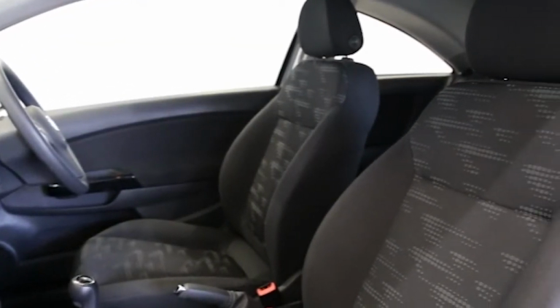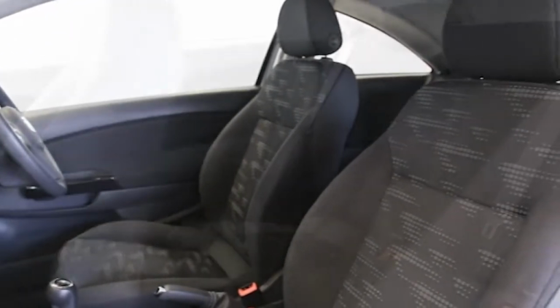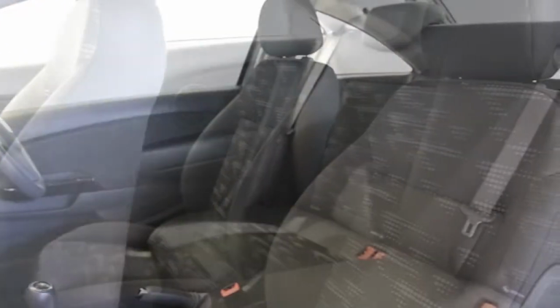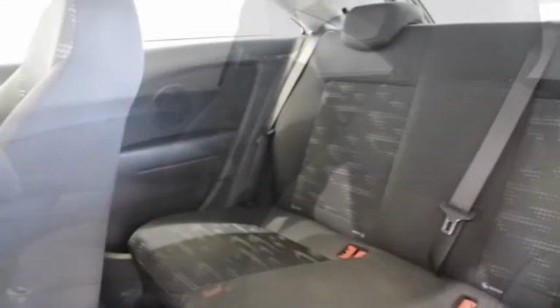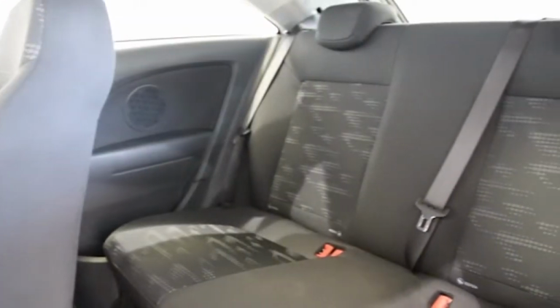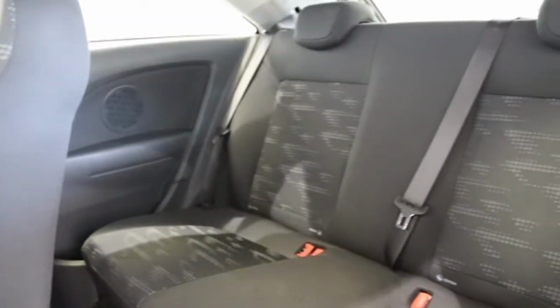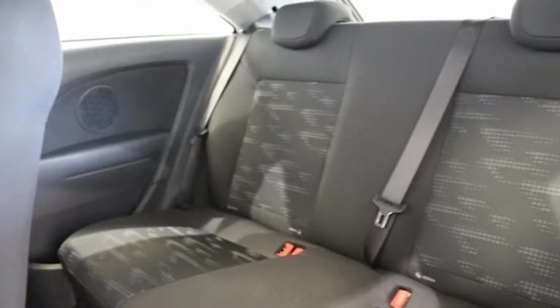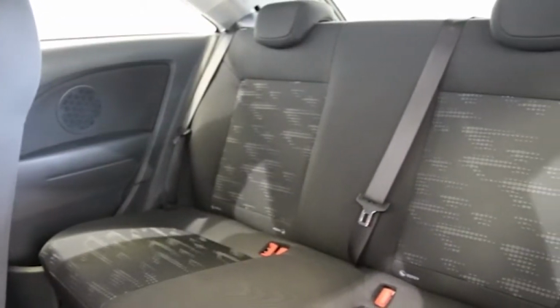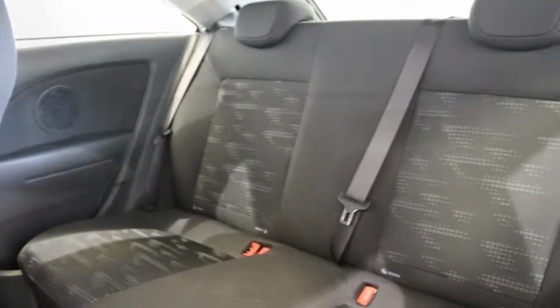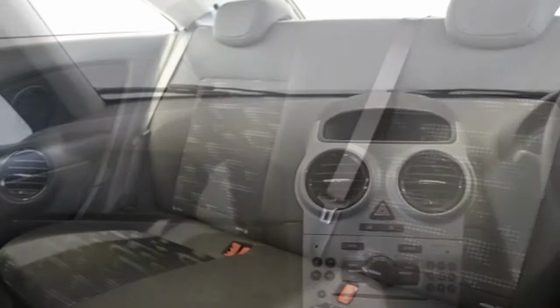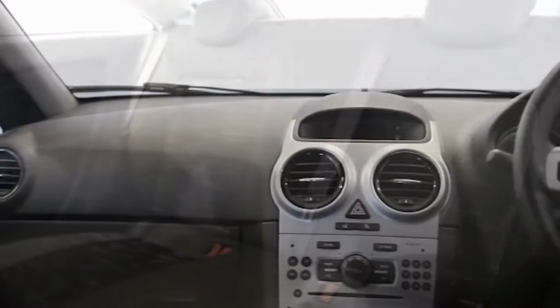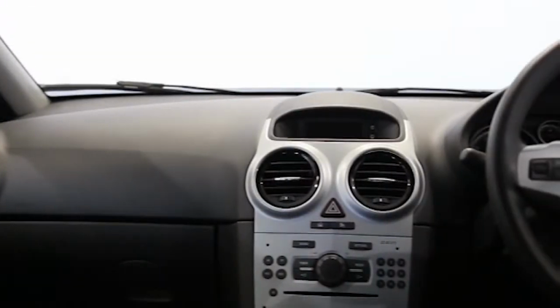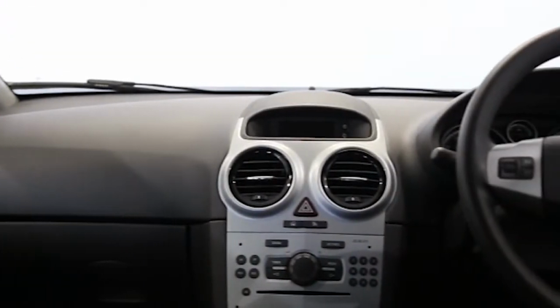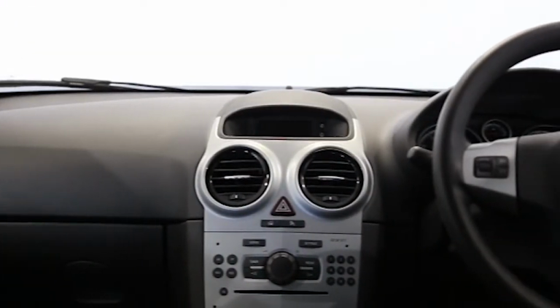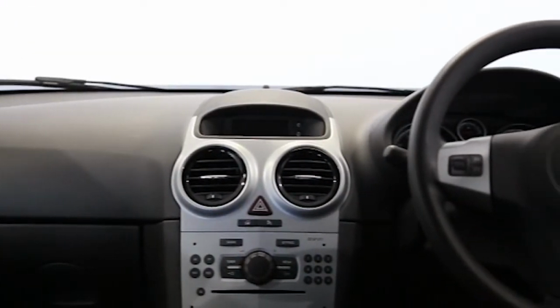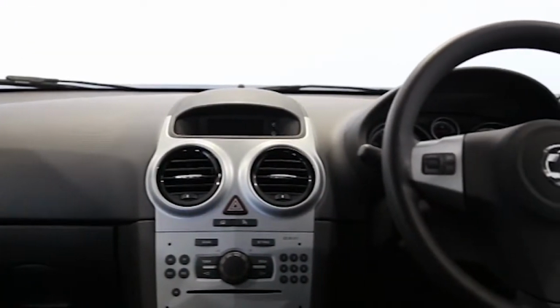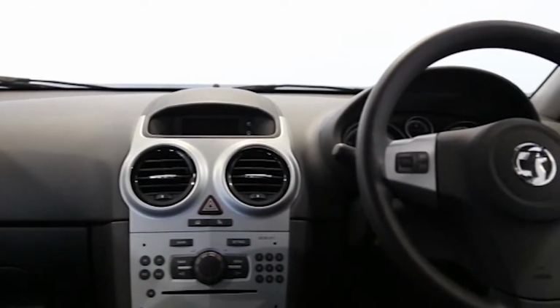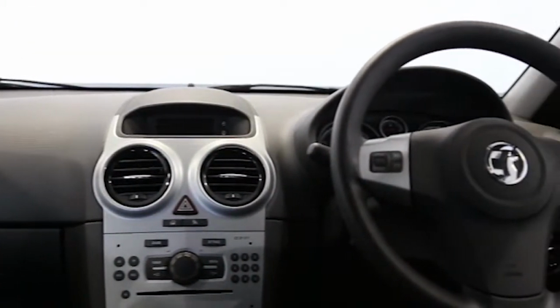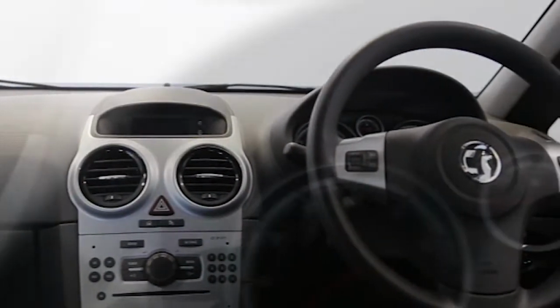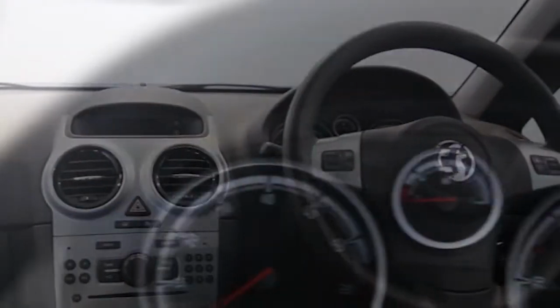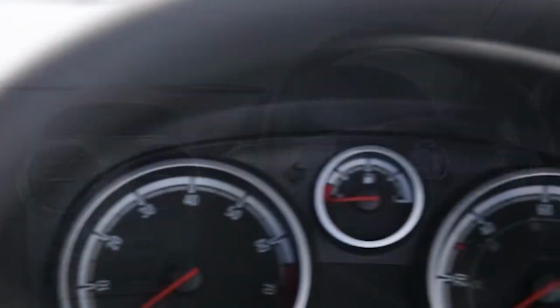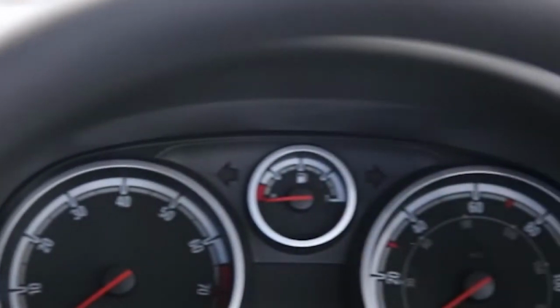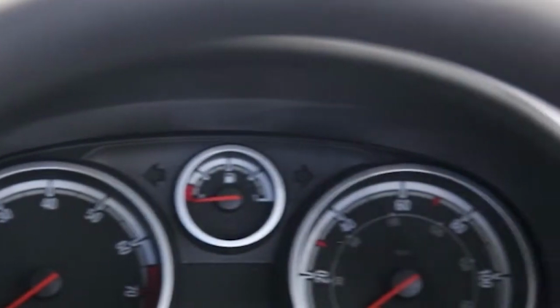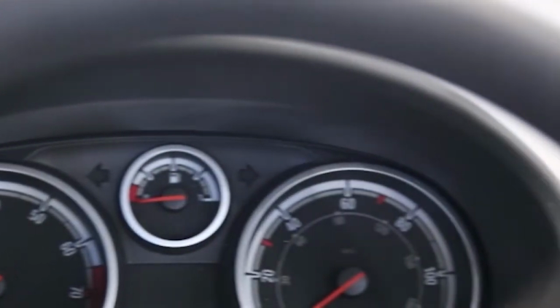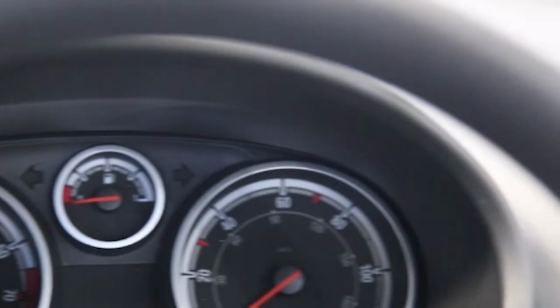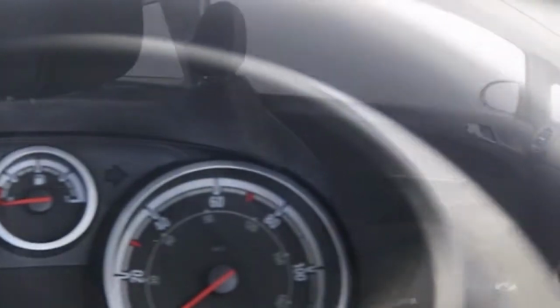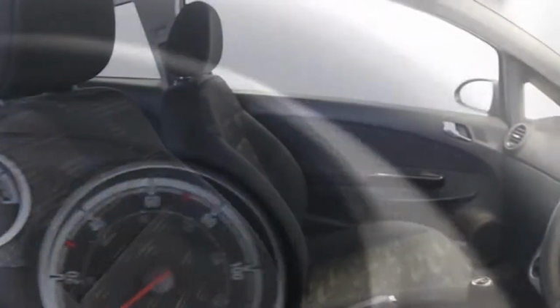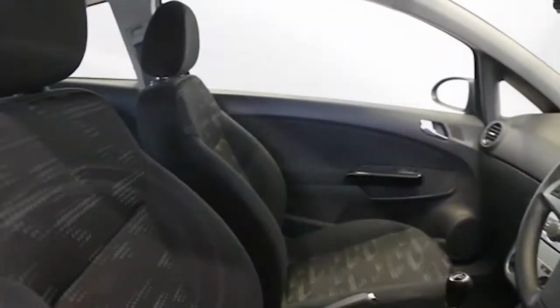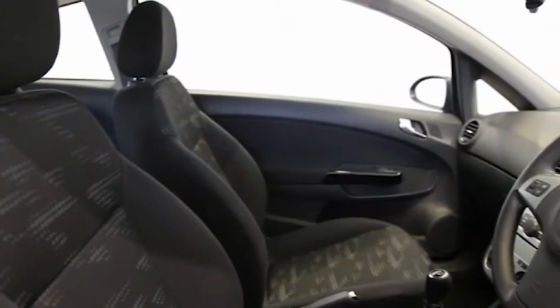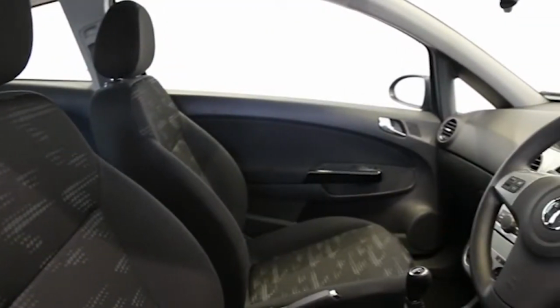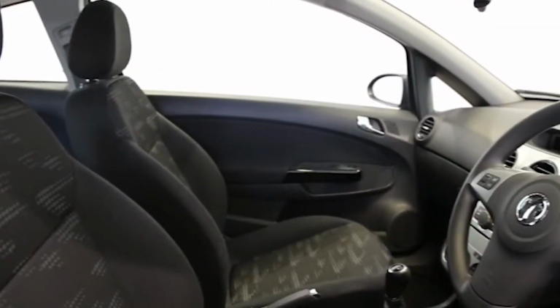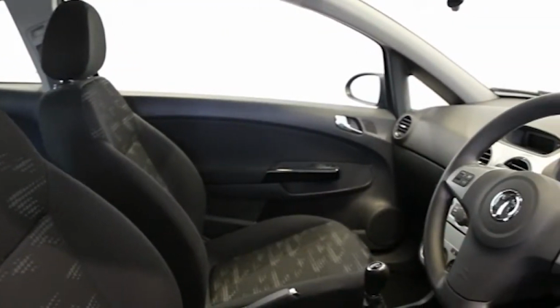ABS and tinted windows. This Vauxhall Corsa has been through our full and extensive service and preparation process to ensure it's in perfect condition.